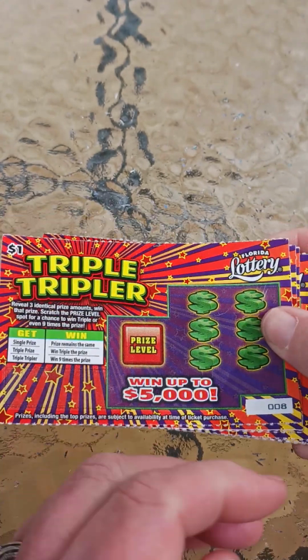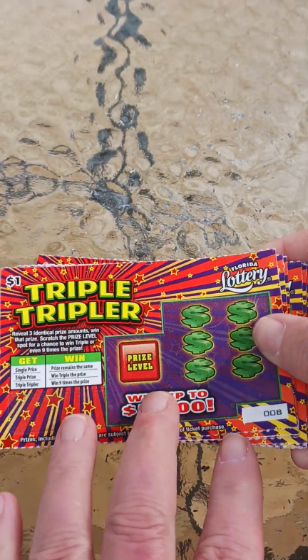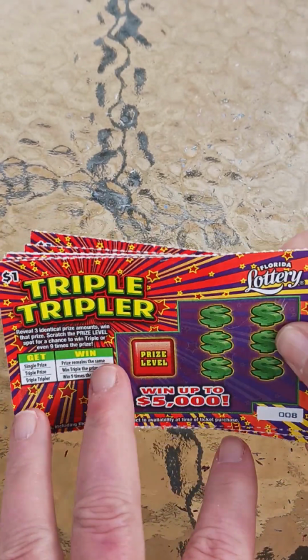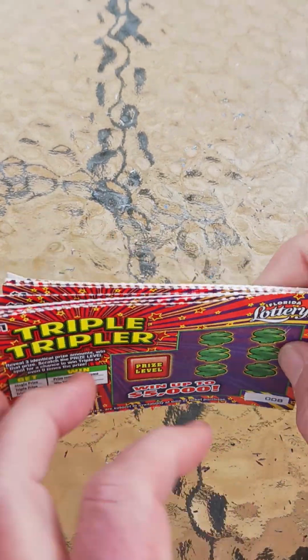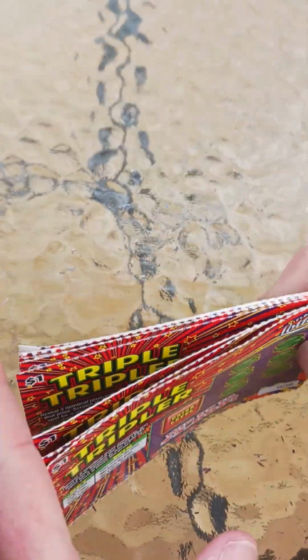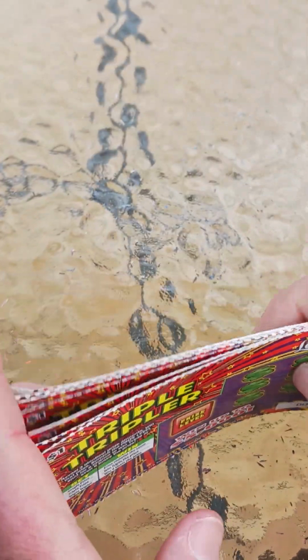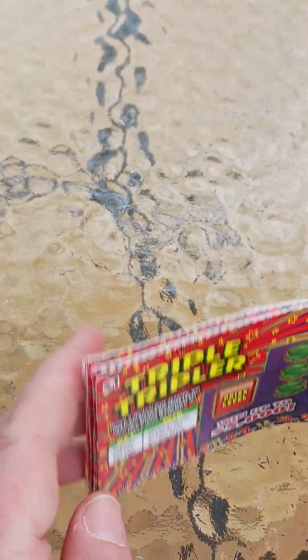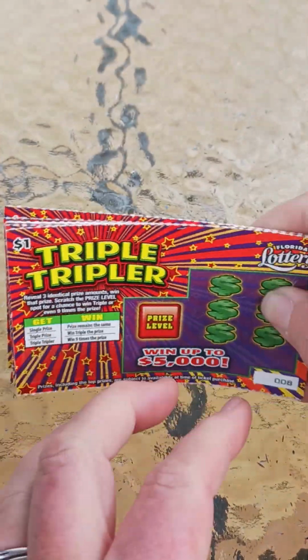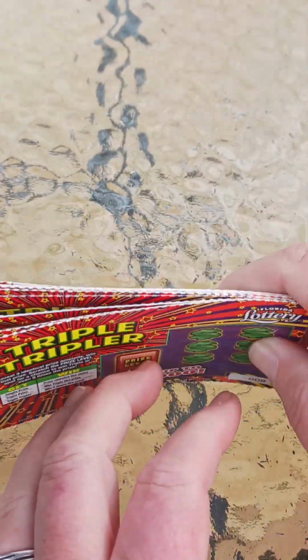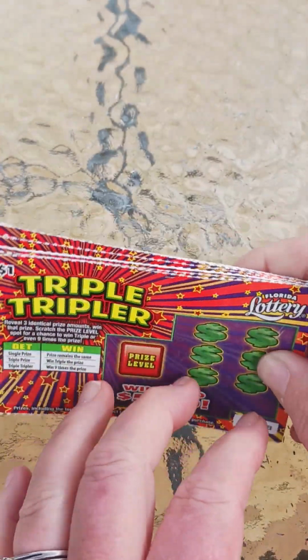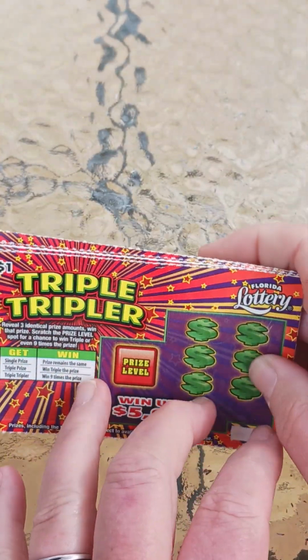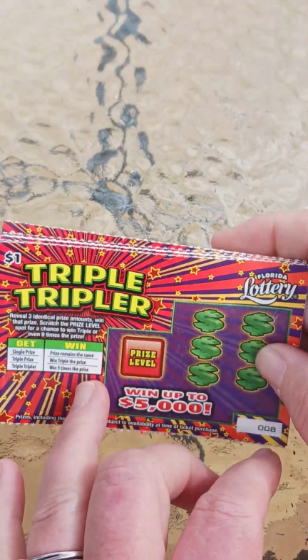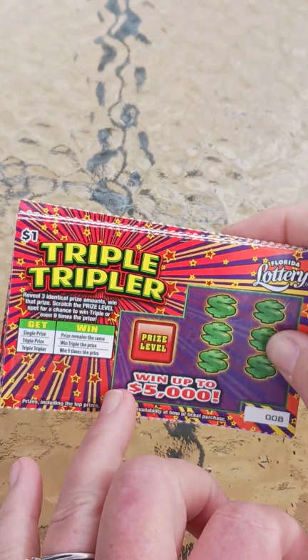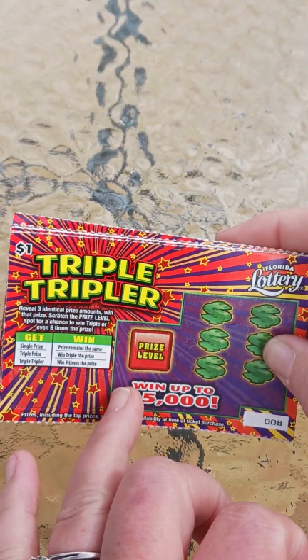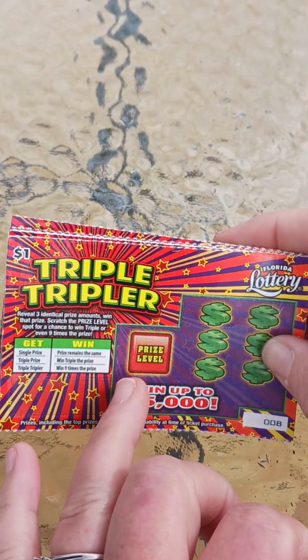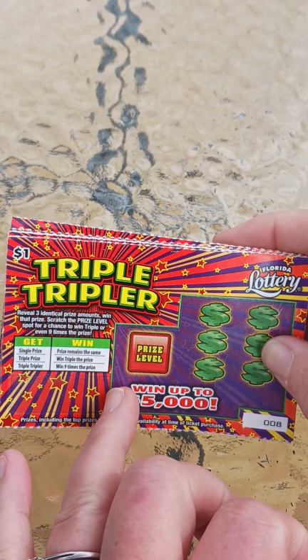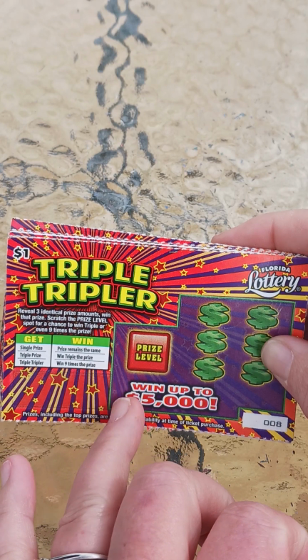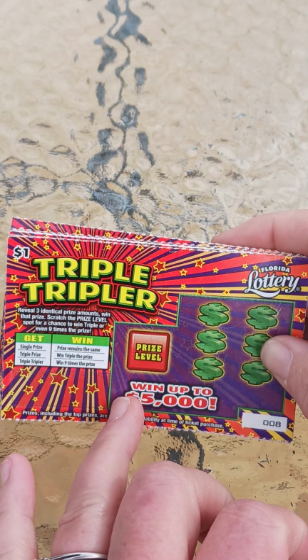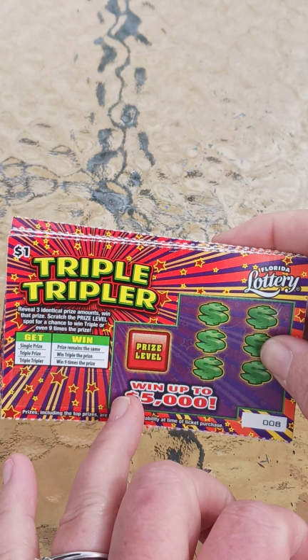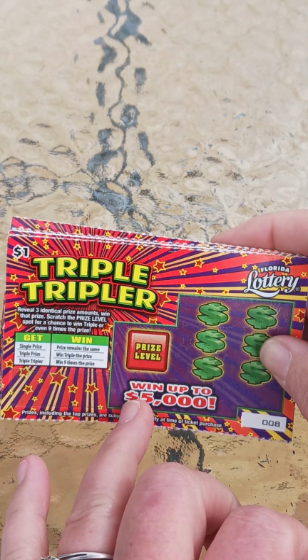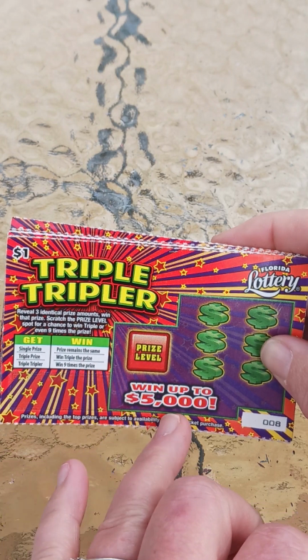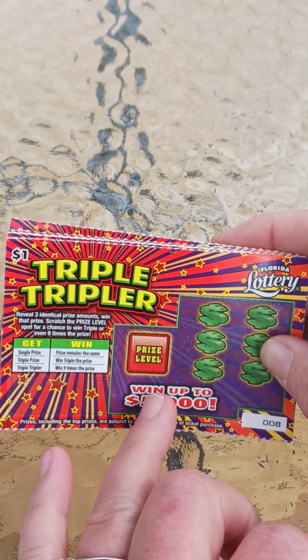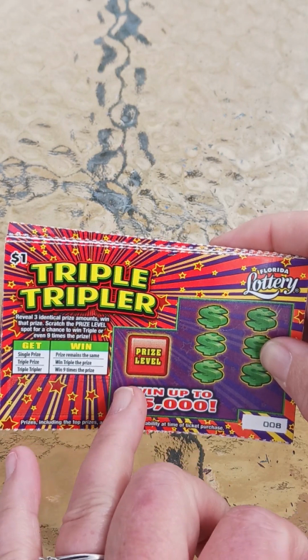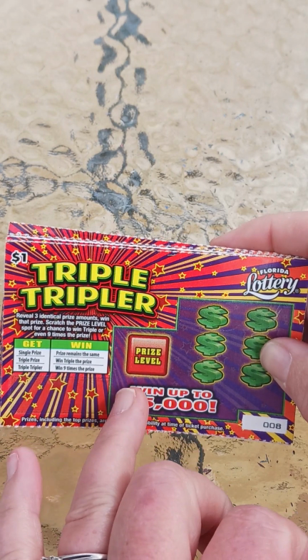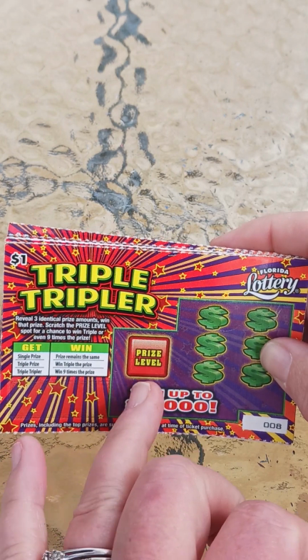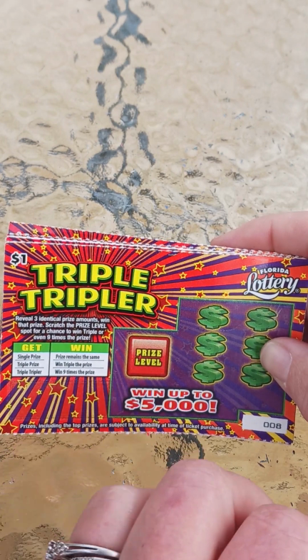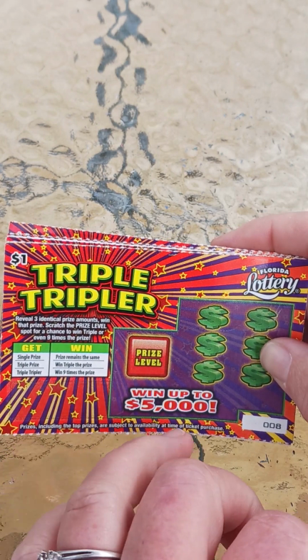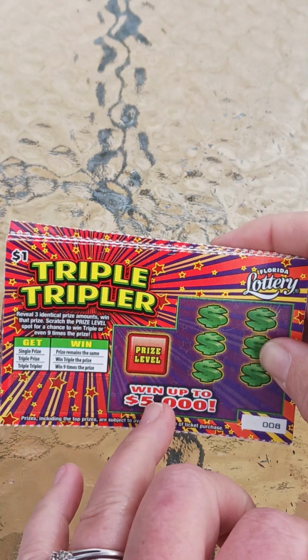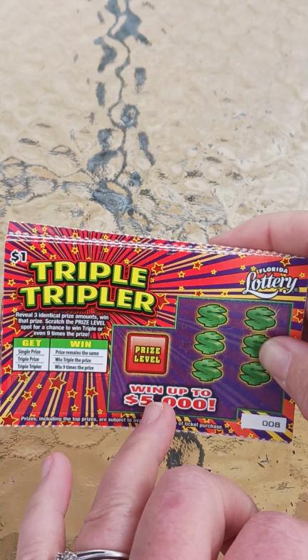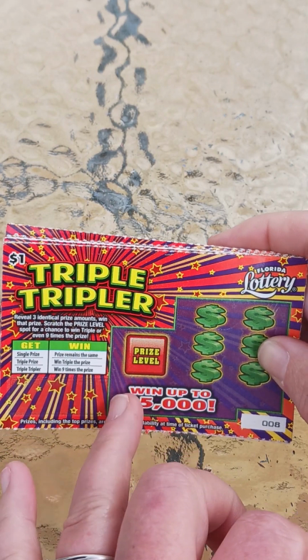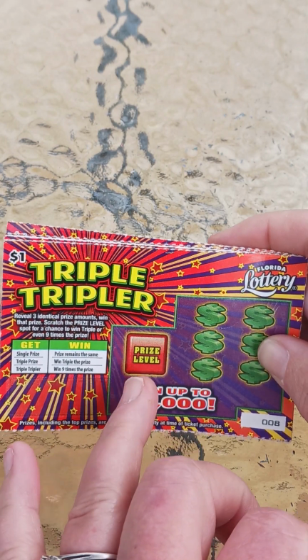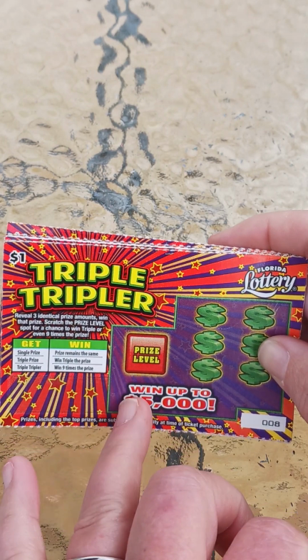Hey everybody, Scratchin' Nana. Today I have tickets — 10 of the dollar tickets for our dollar Saturdays. Our dollar ticket Saturdays, I got the triple triple.